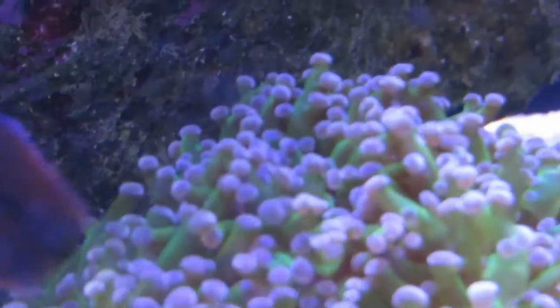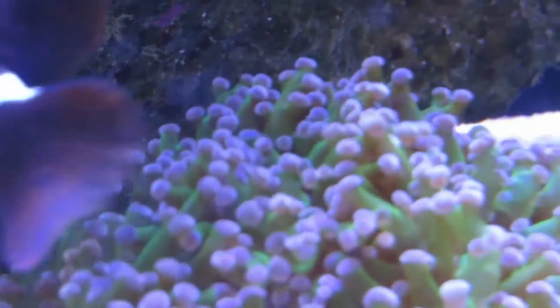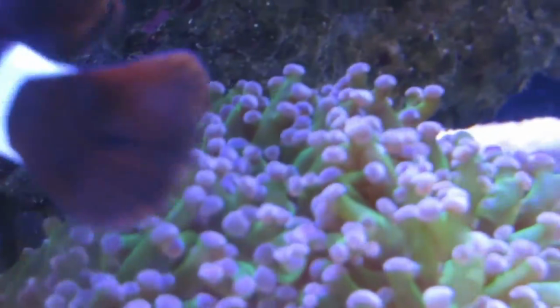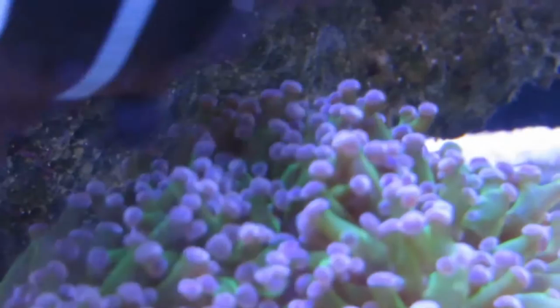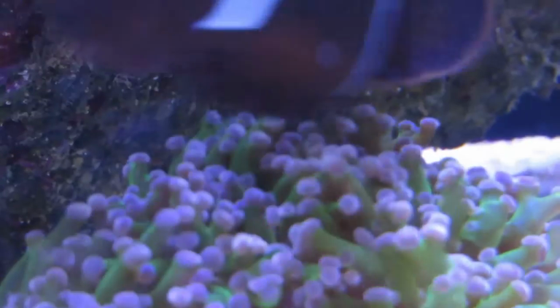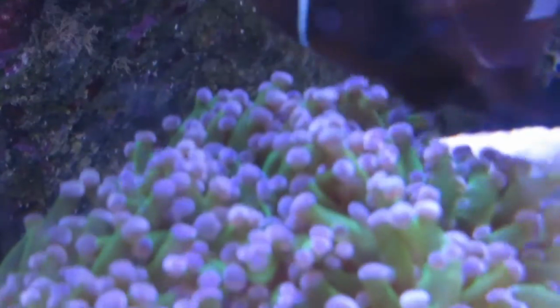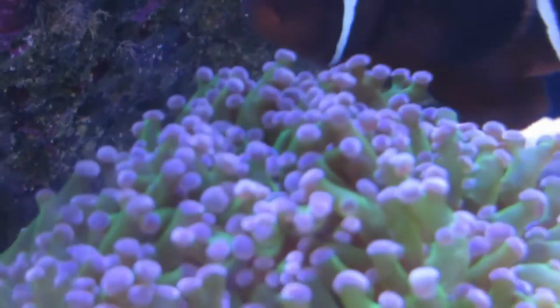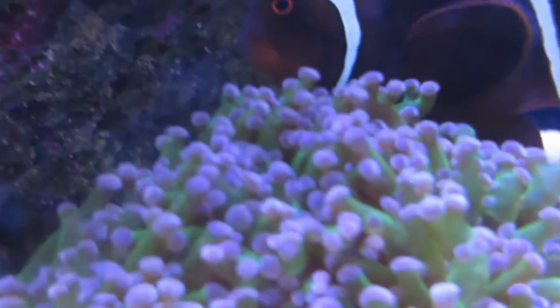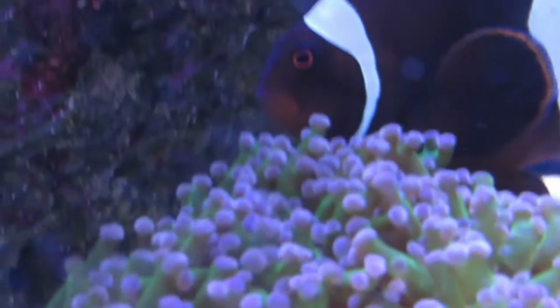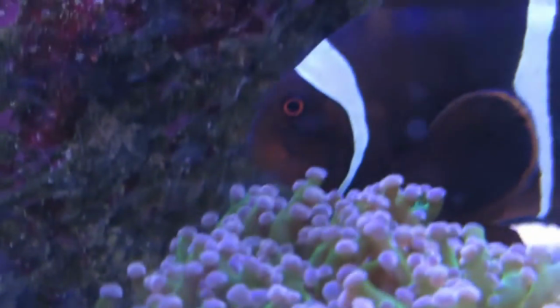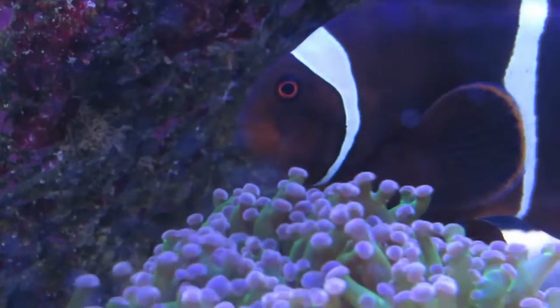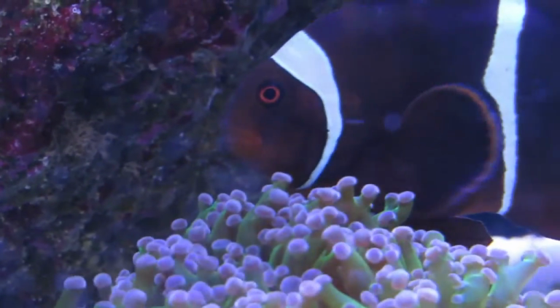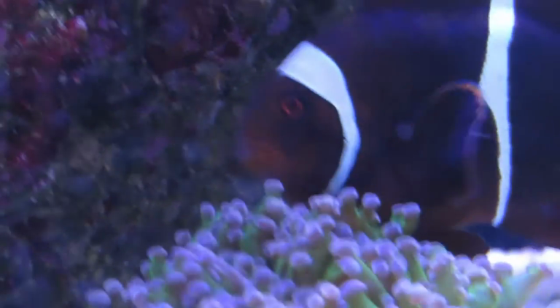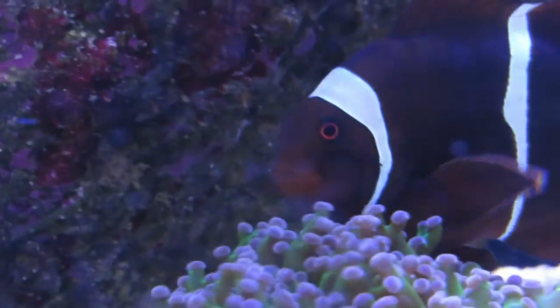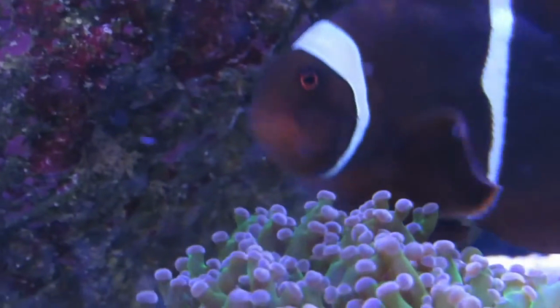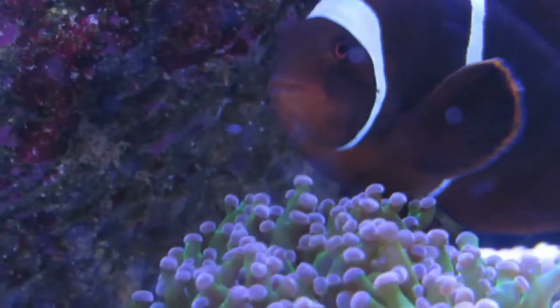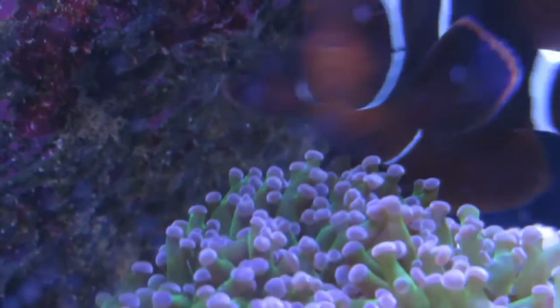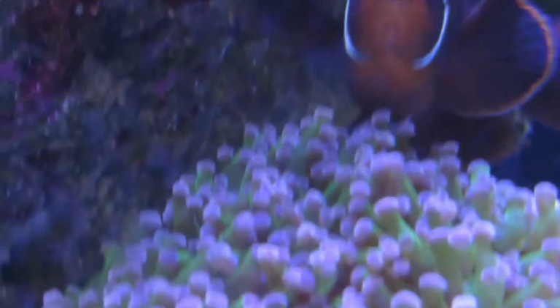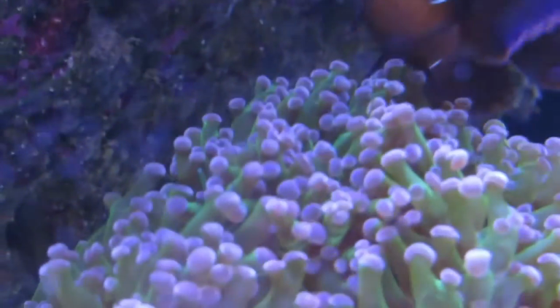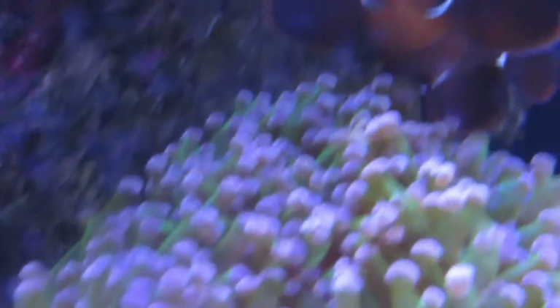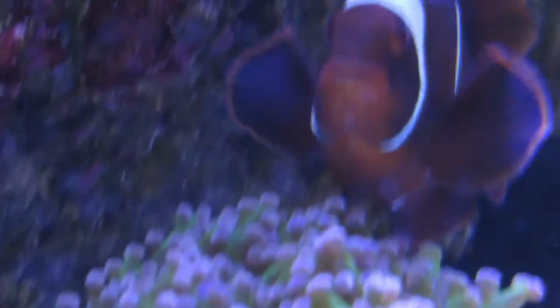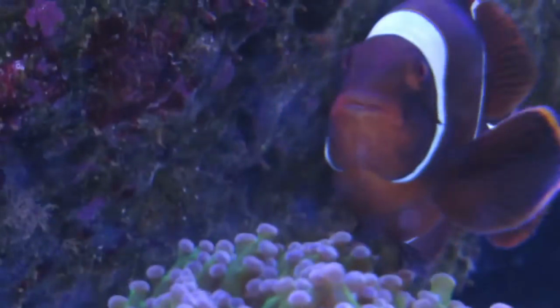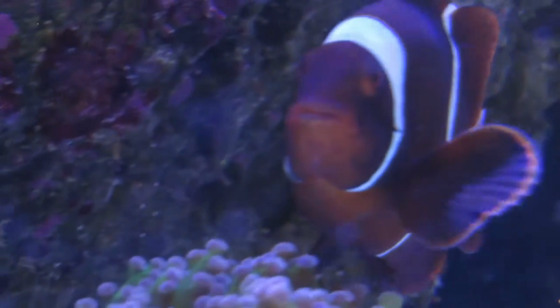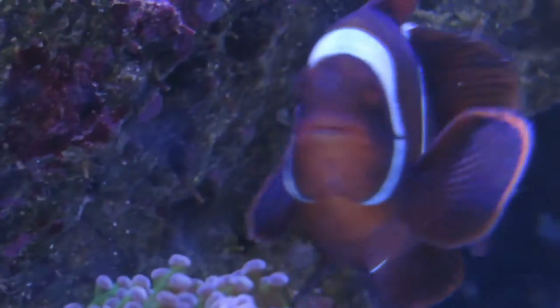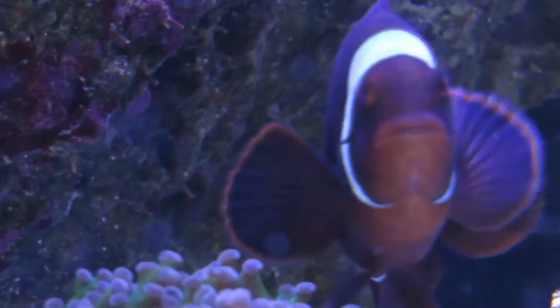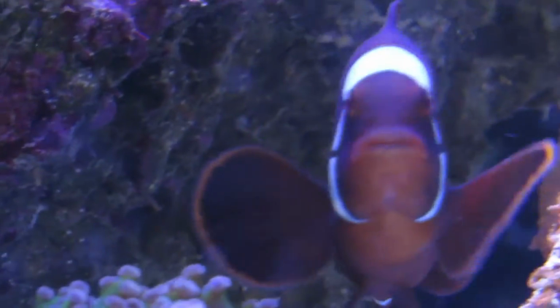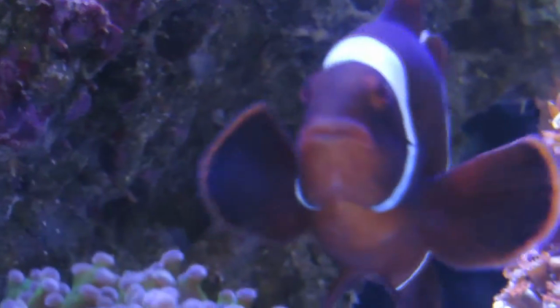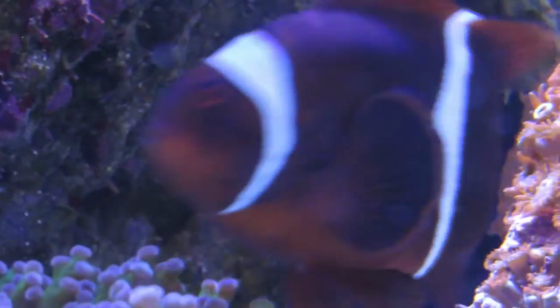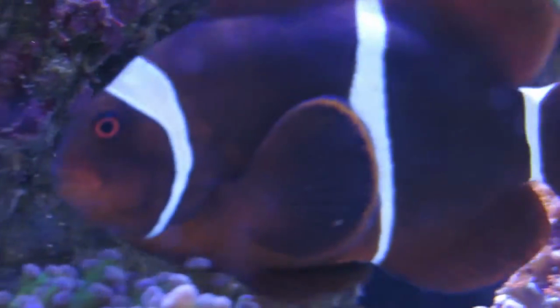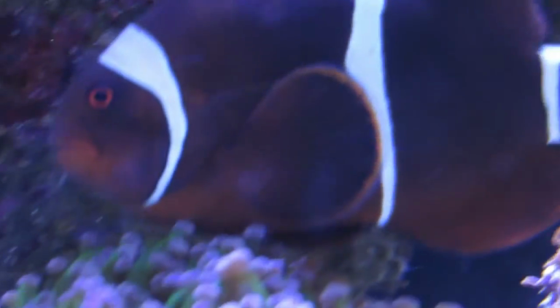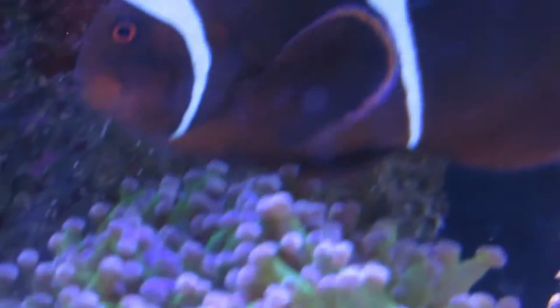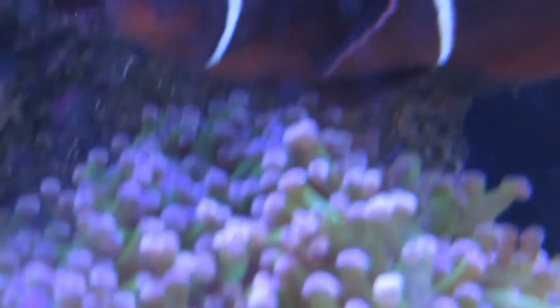Maroon clownfish can be found off the coast of Africa, Australia, the Indo-West Pacific, and many other places in the ocean. They're also a captive bred fish.